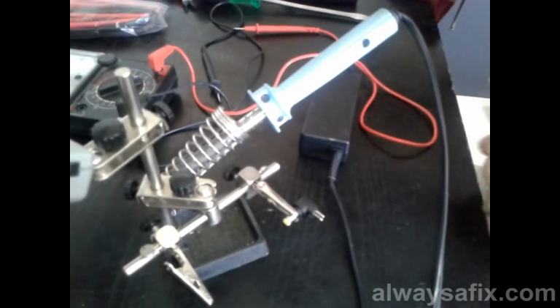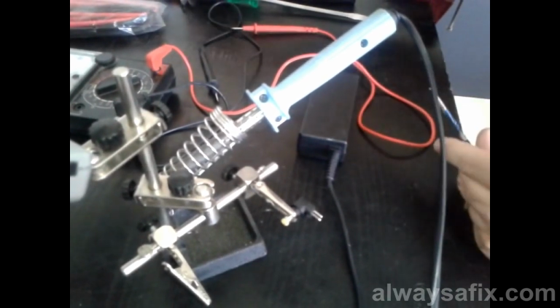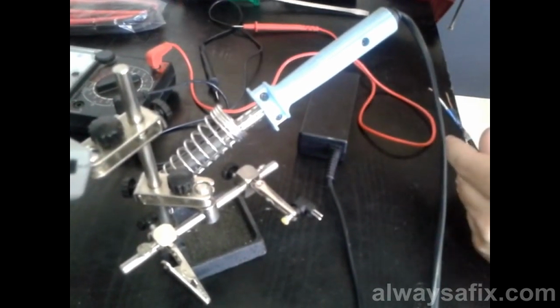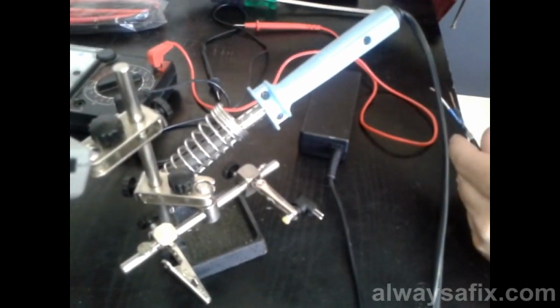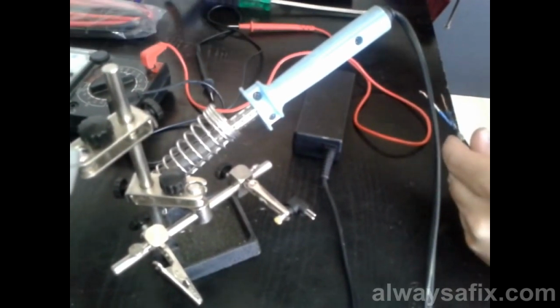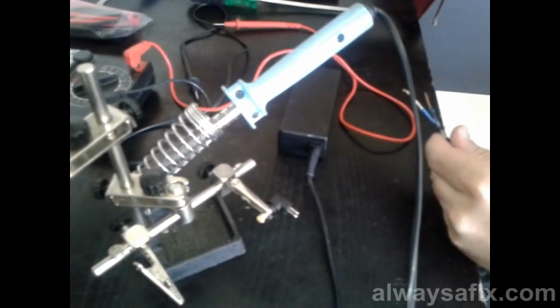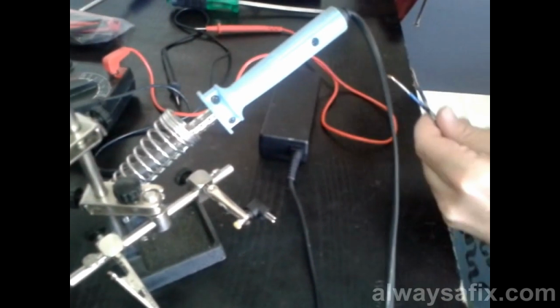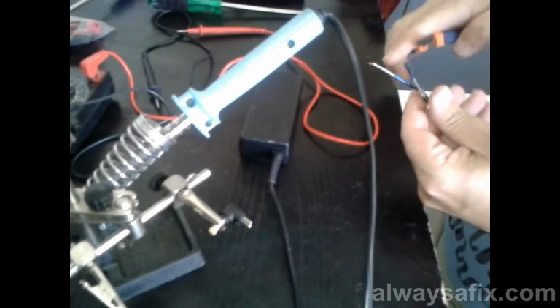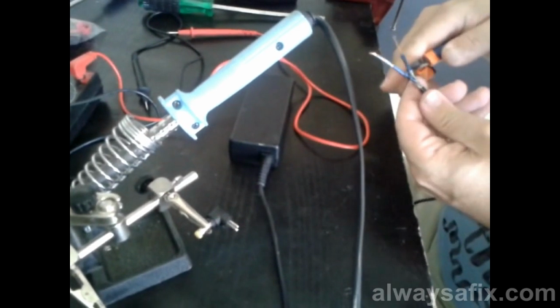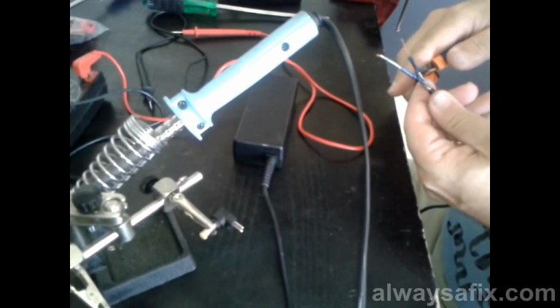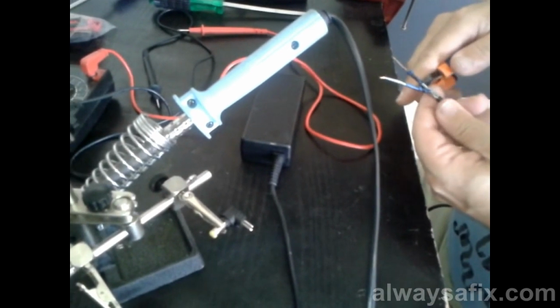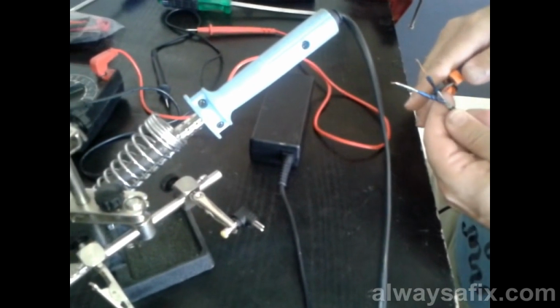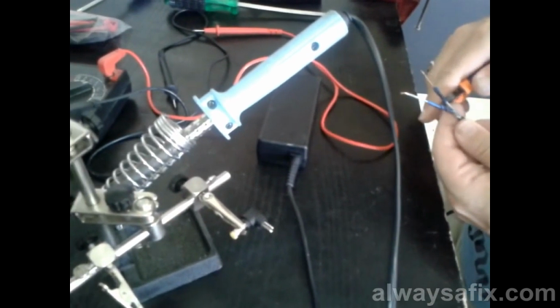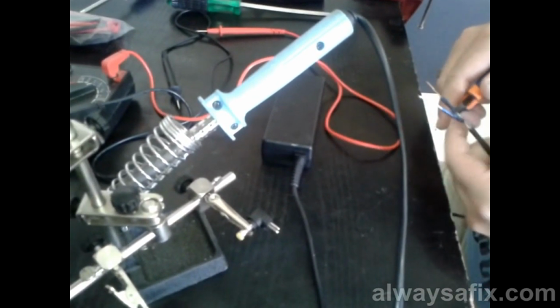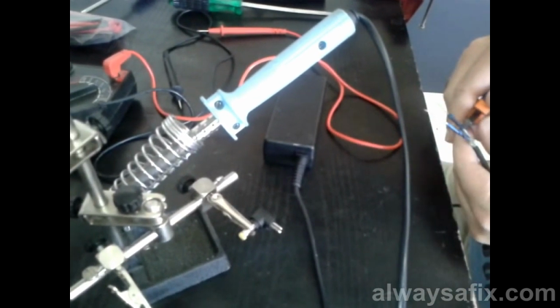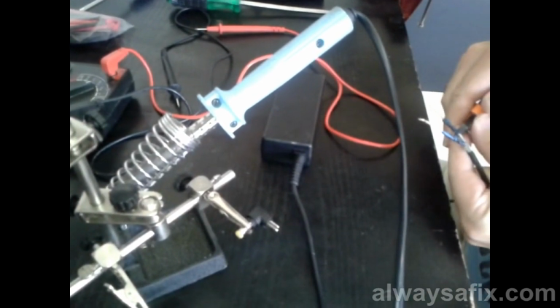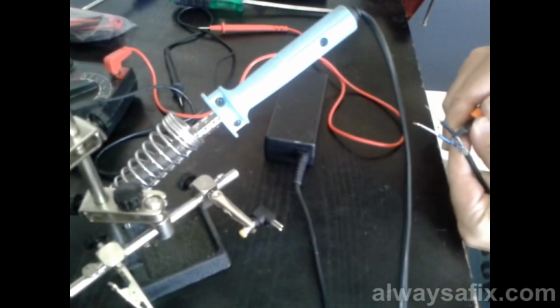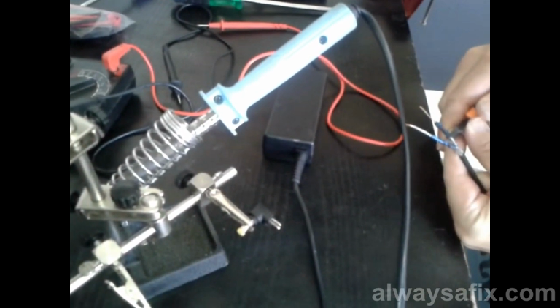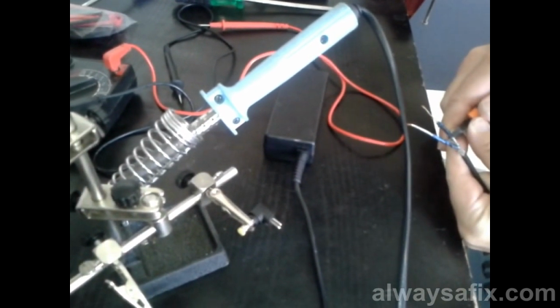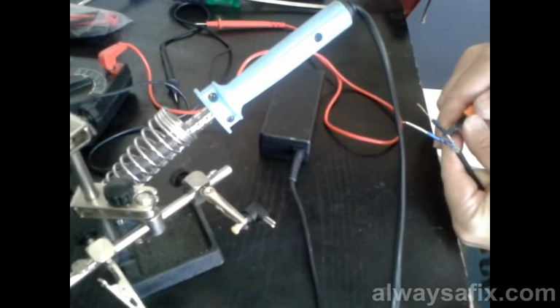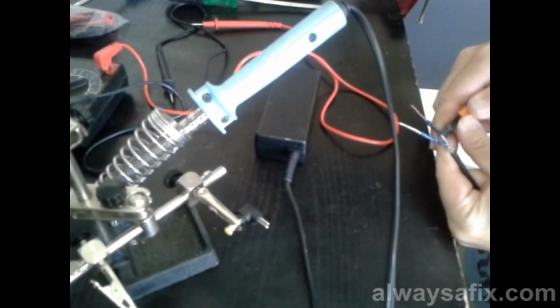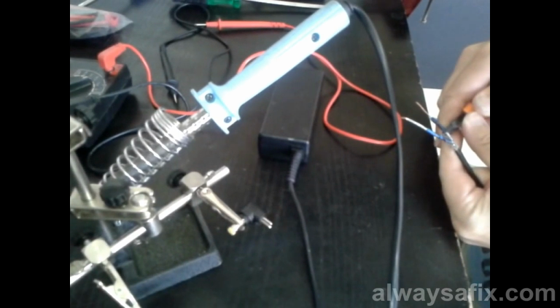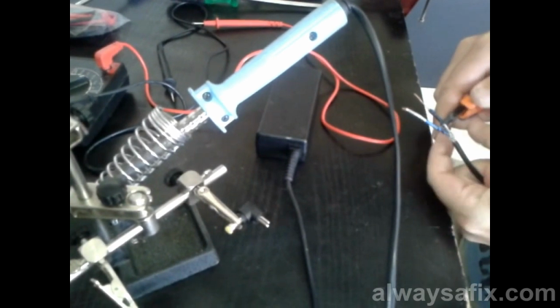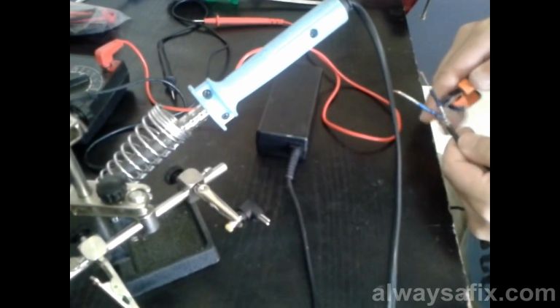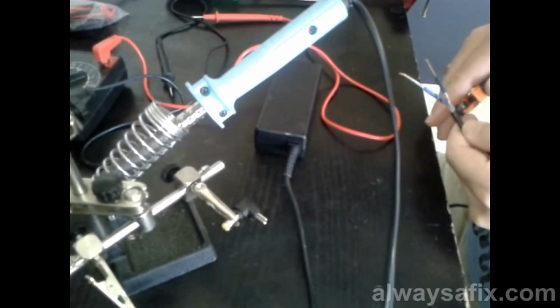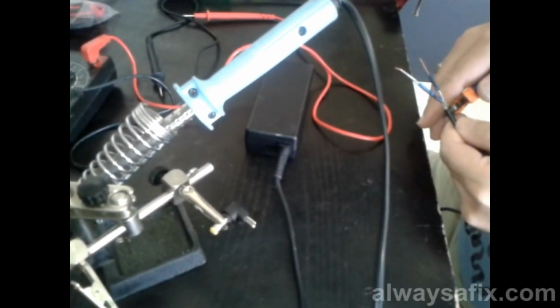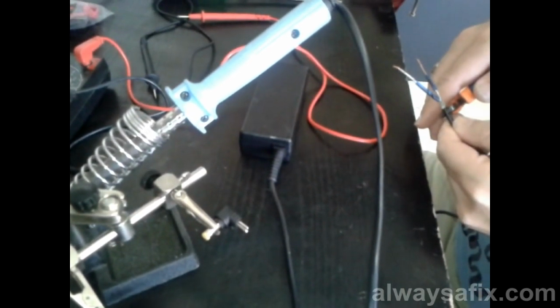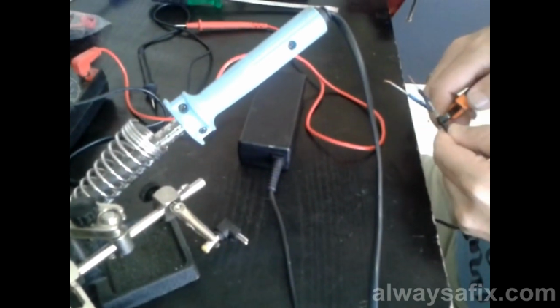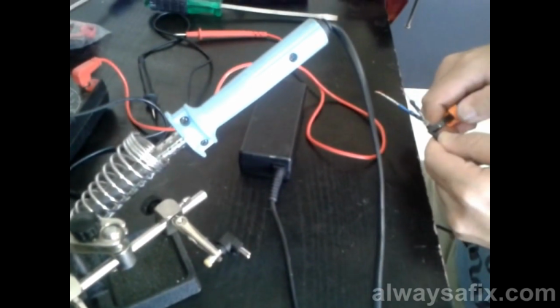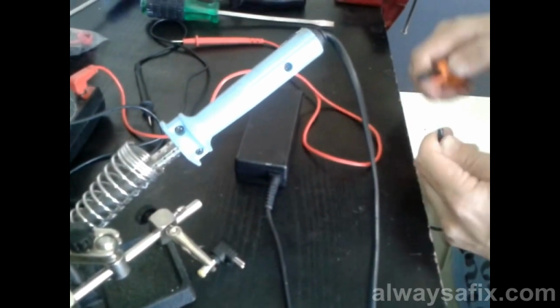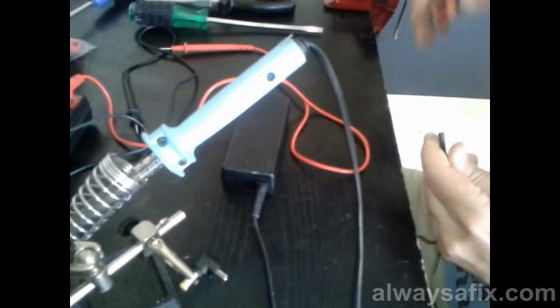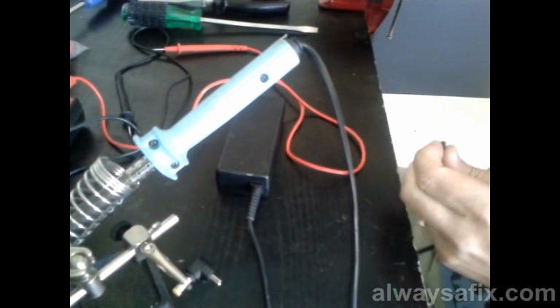Let's just clean up our wires here. The customer tried to make a bit of a MacGyver plan here, so let's just start again.